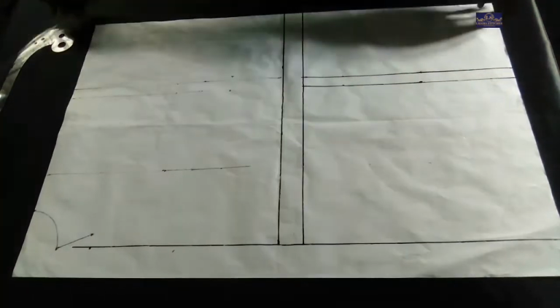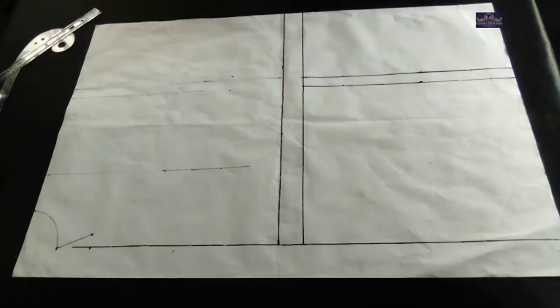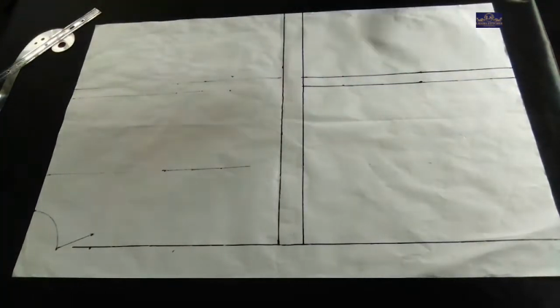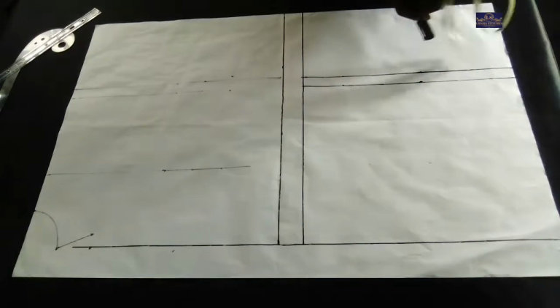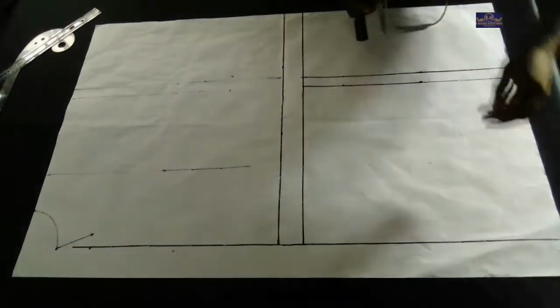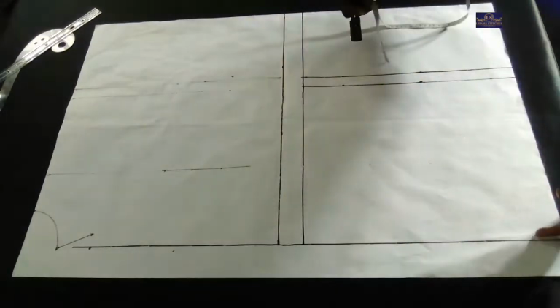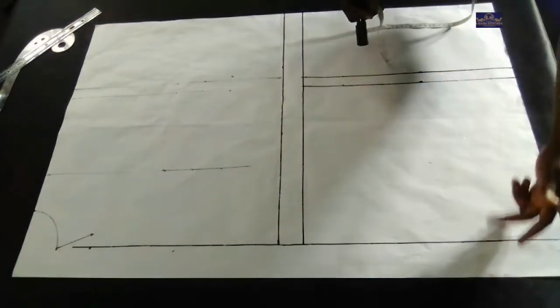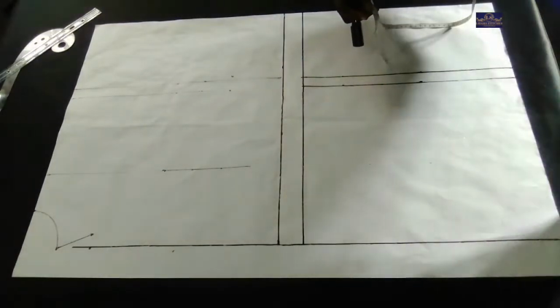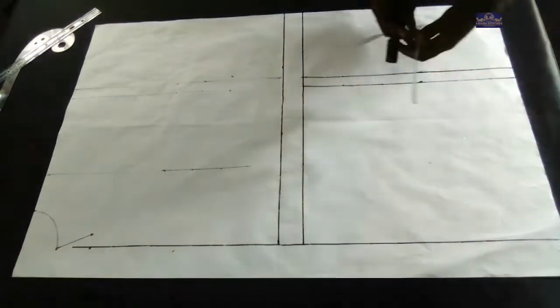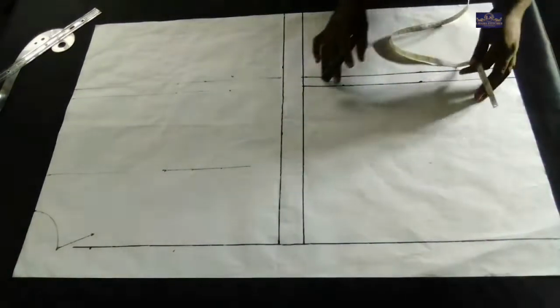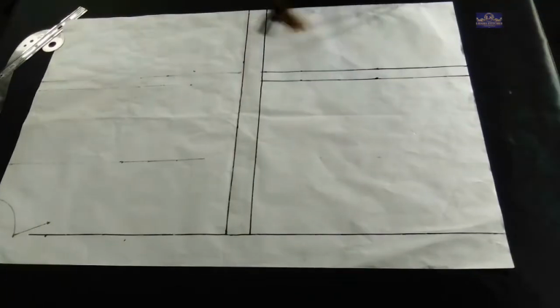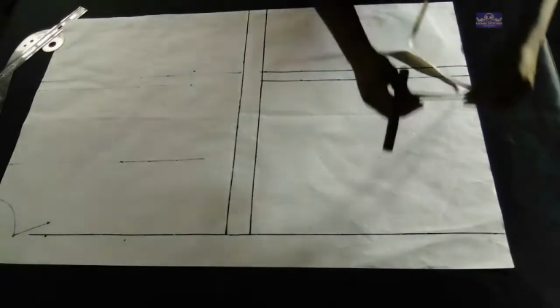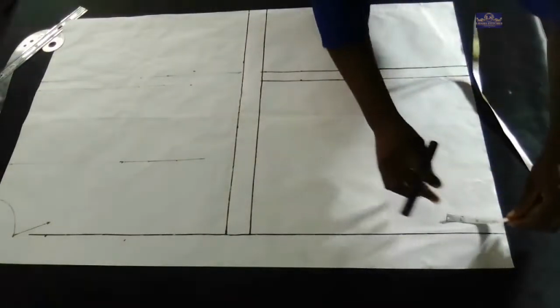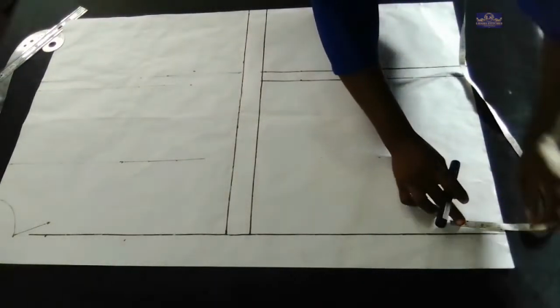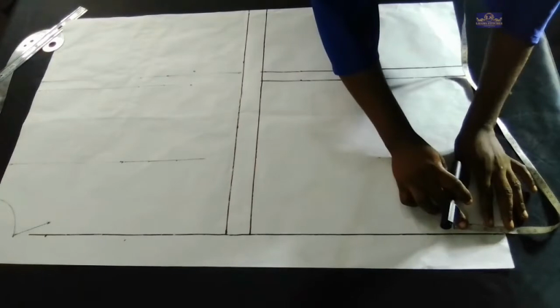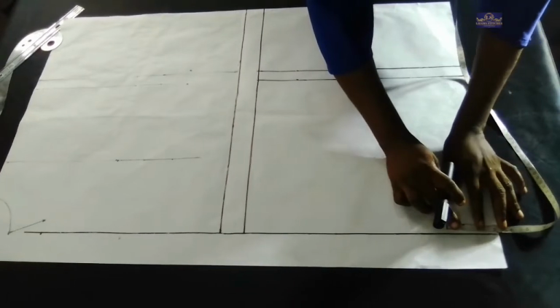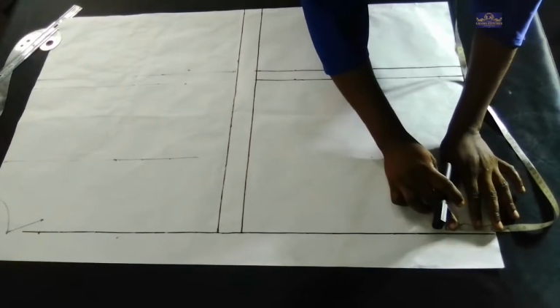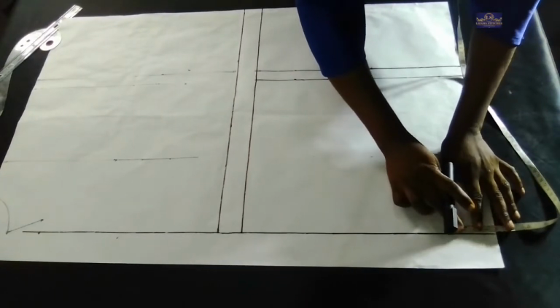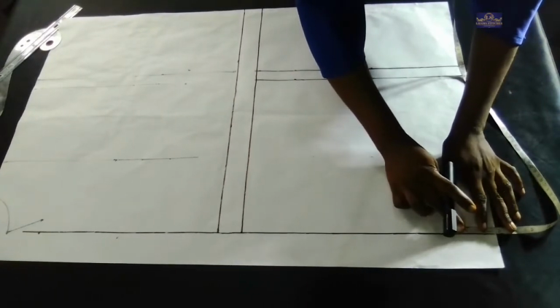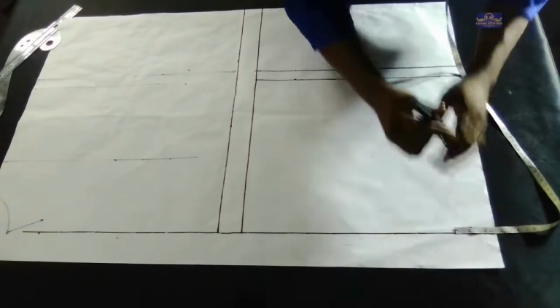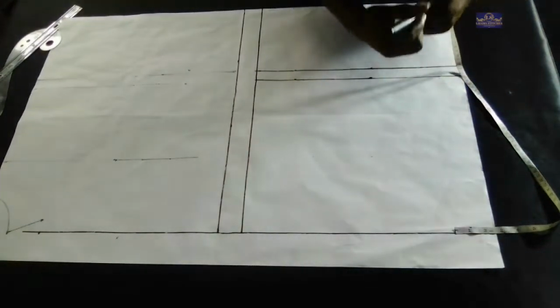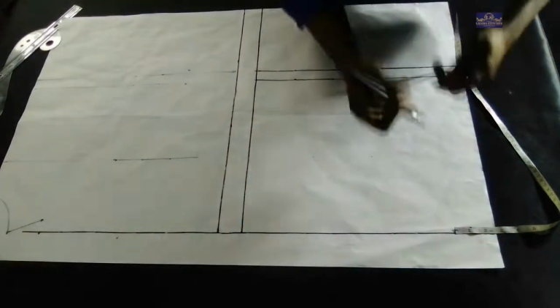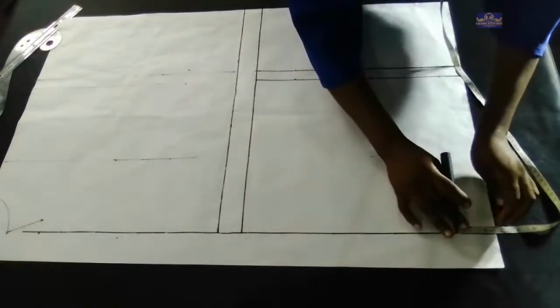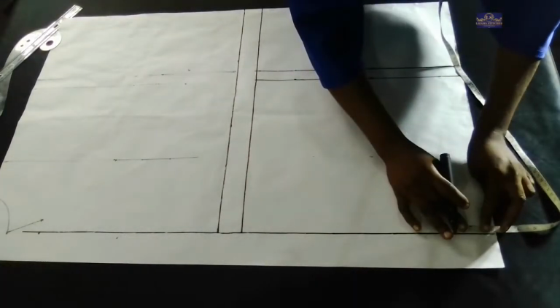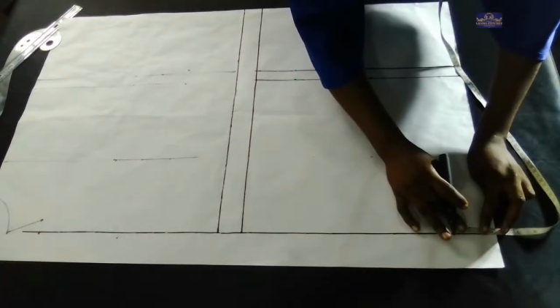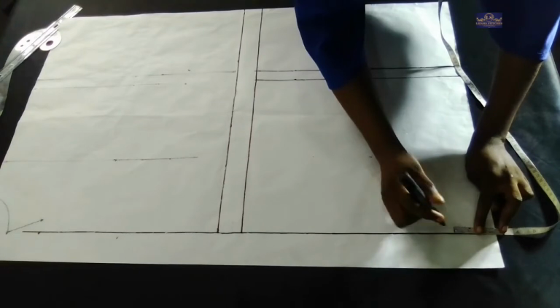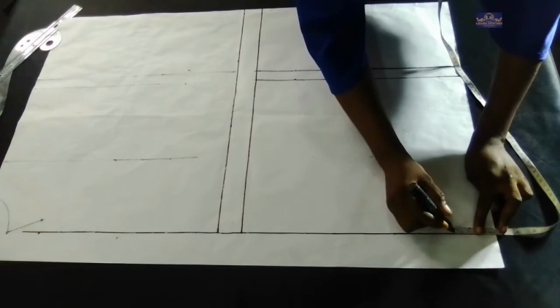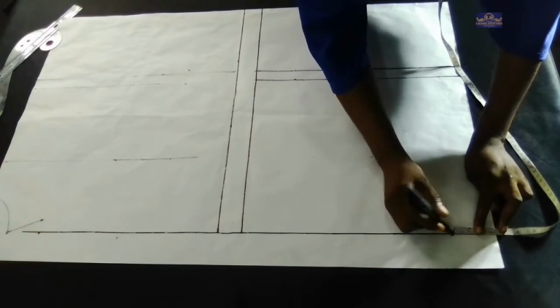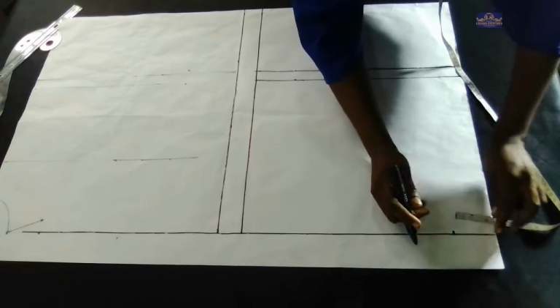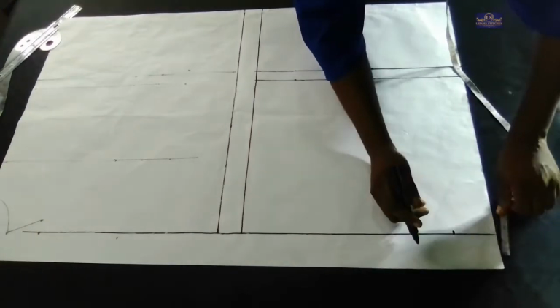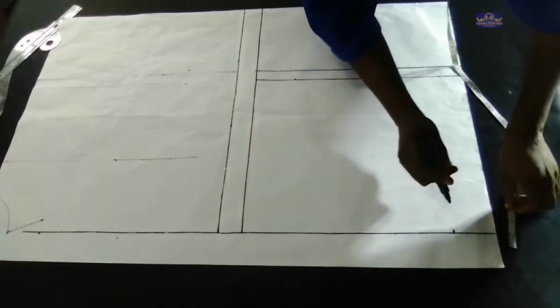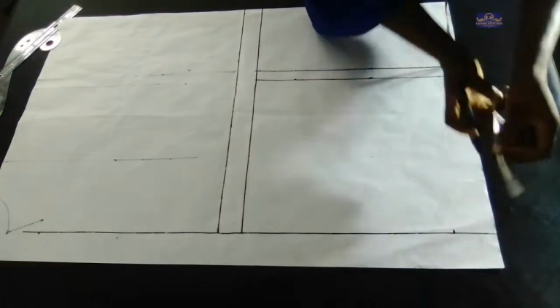The next thing I'm going to do is take the neck measurements. The neck width is 2.5 inches and the neck depth is 3 inches.